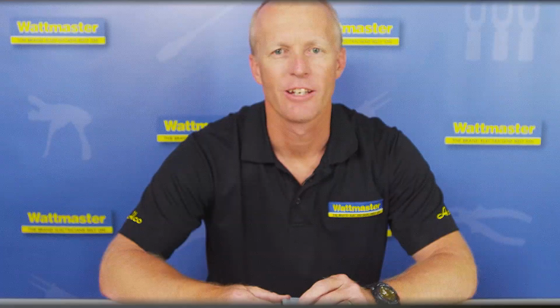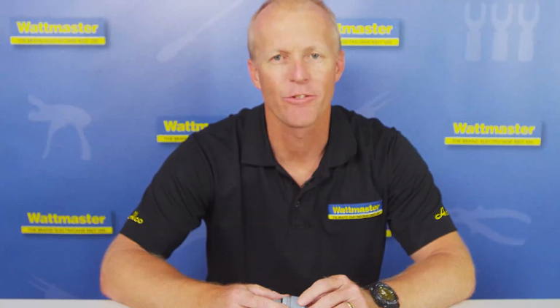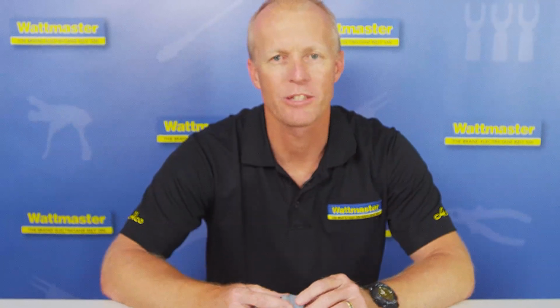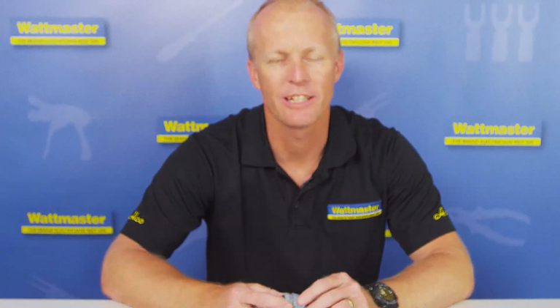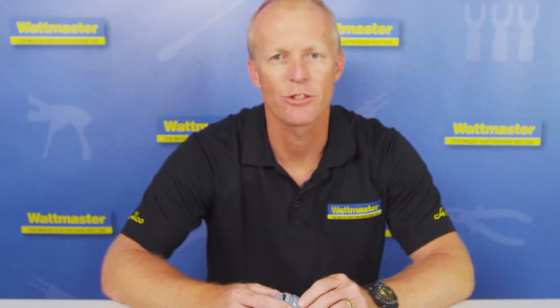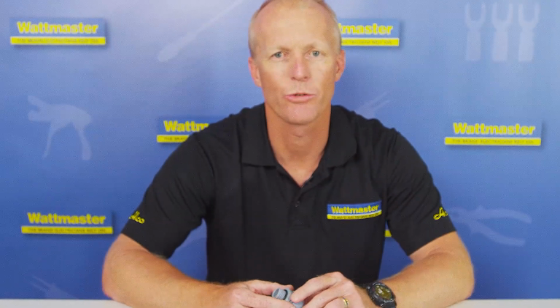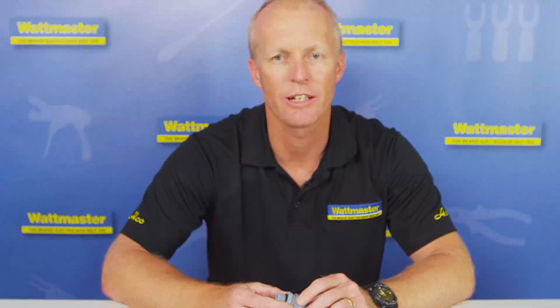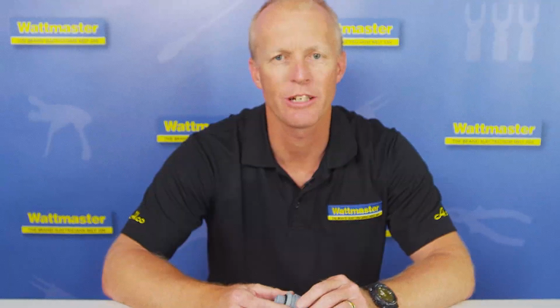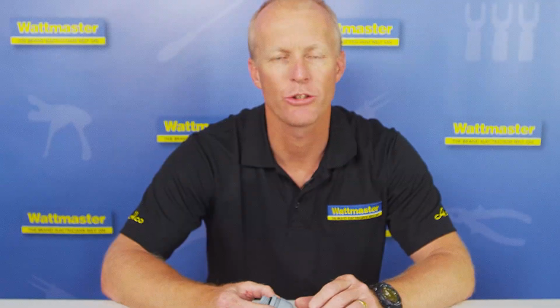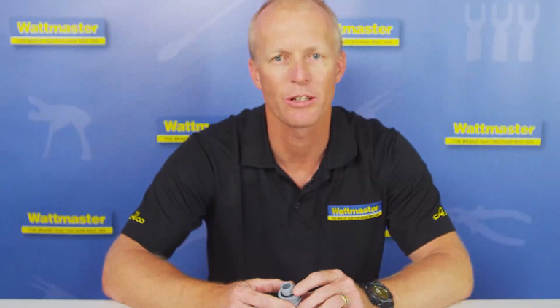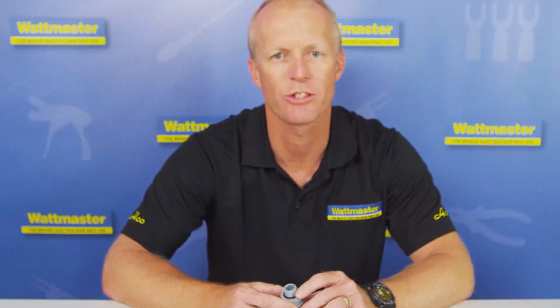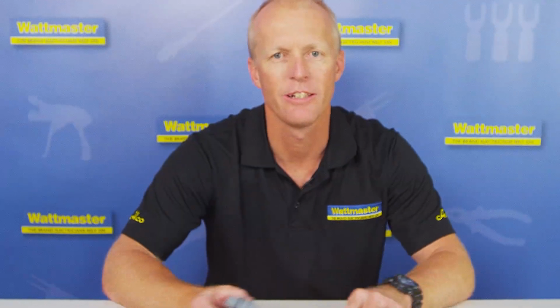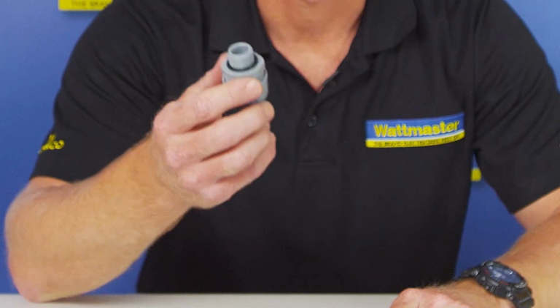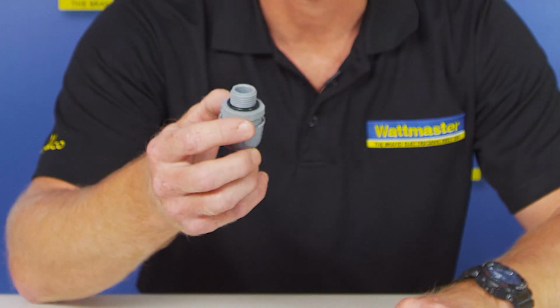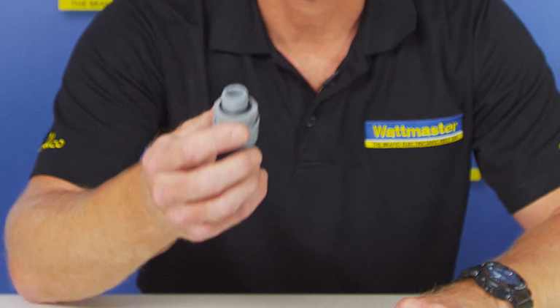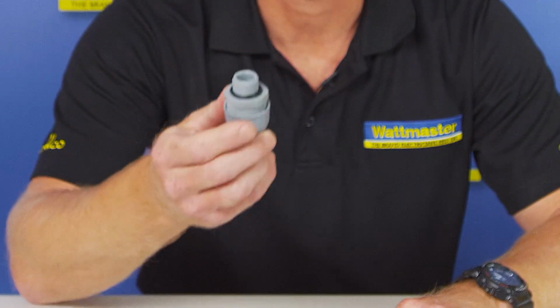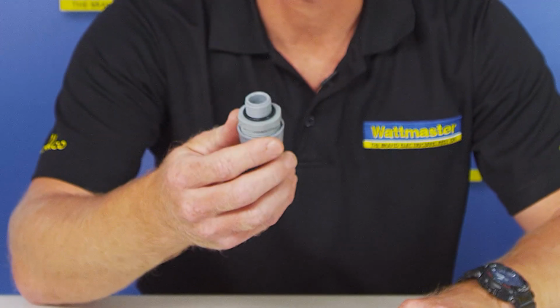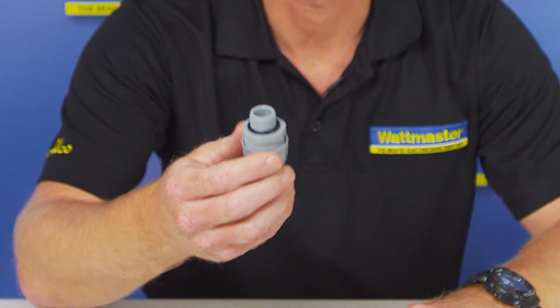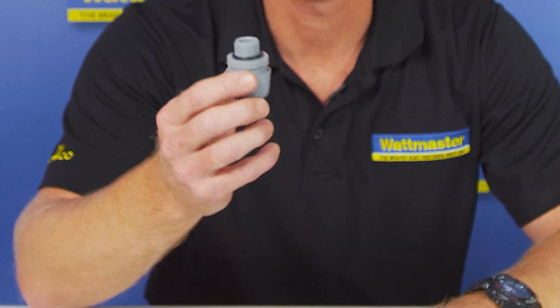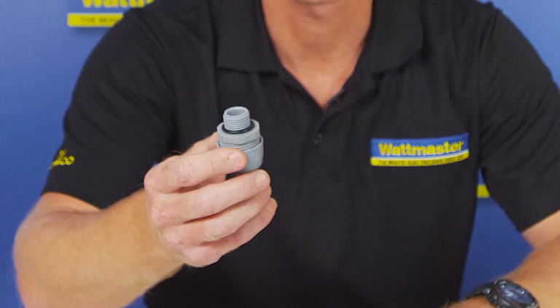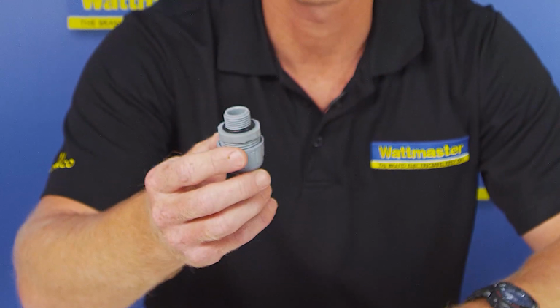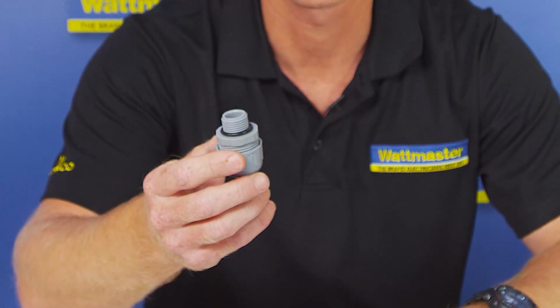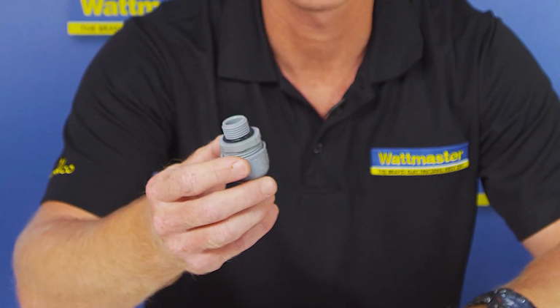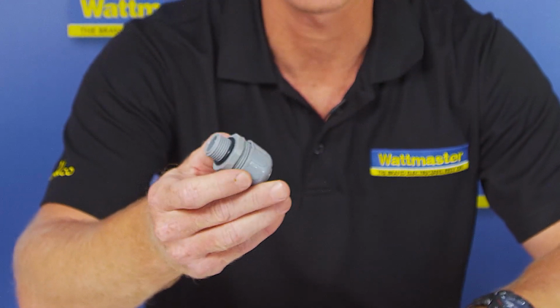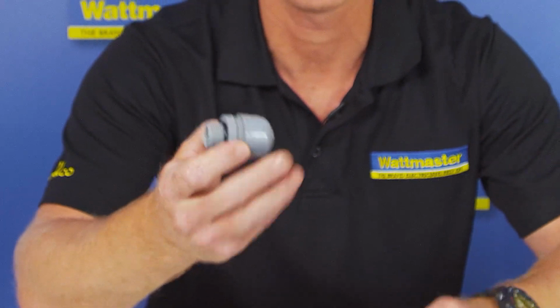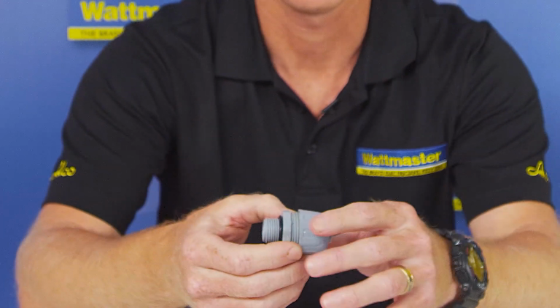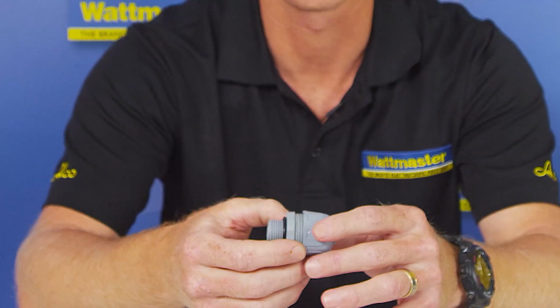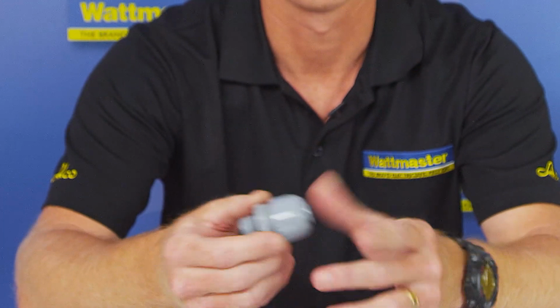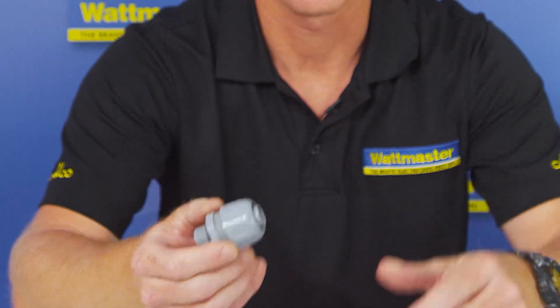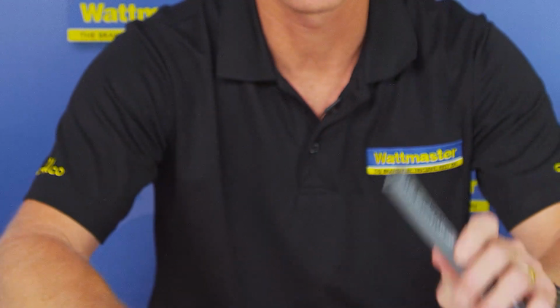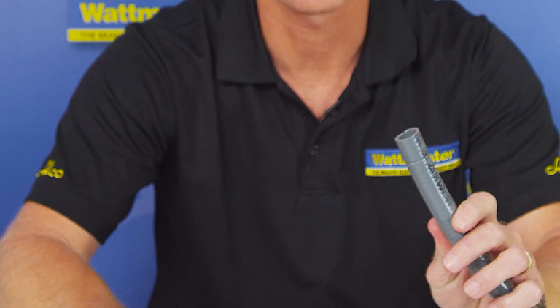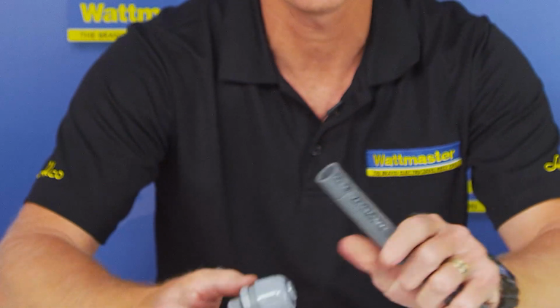Hi, Ken from Wattmaster again here. Just want to let everyone know about a new product that we've just landed. We're looking at a straight non-metallic fitting and there's also a 90-degree one. It's a quick fit and it's weatherproof, so it's for our non-metallic conduit.